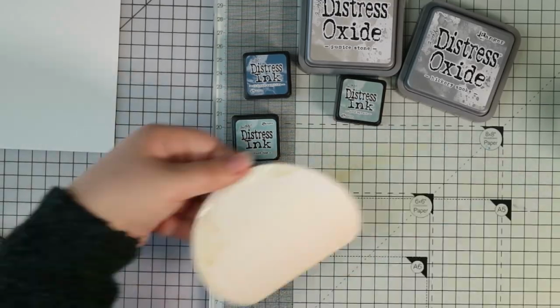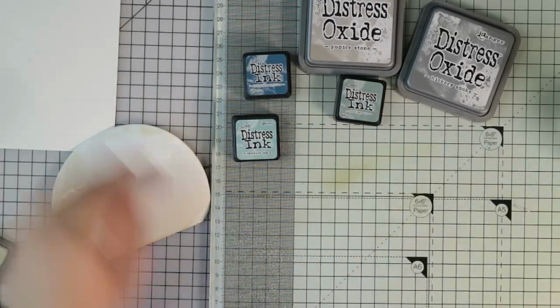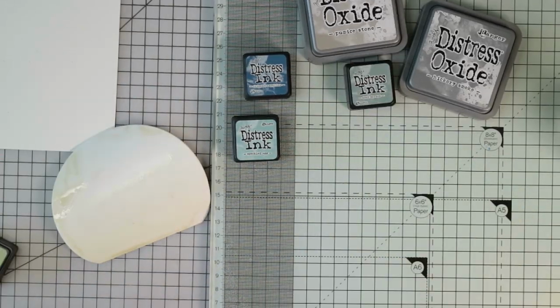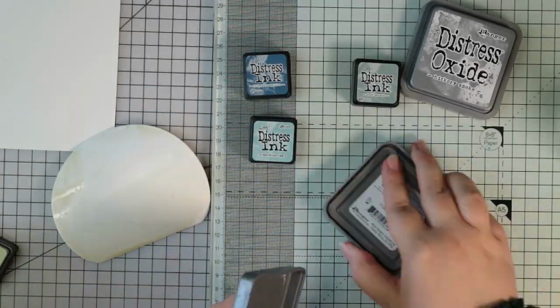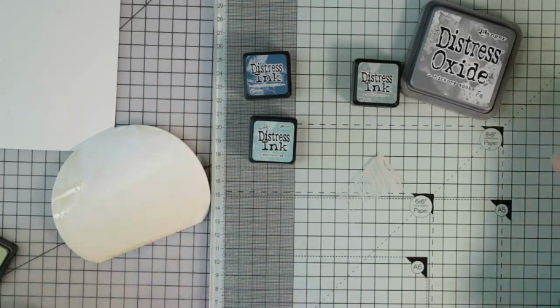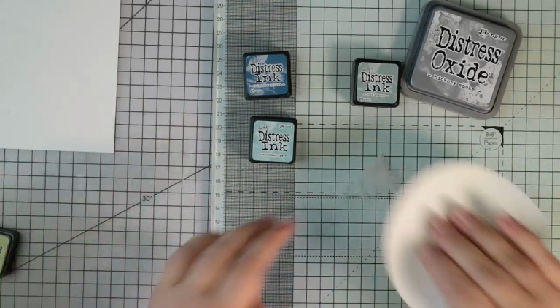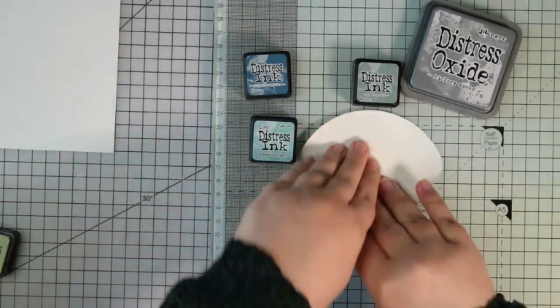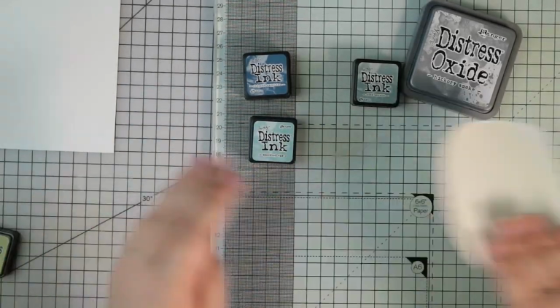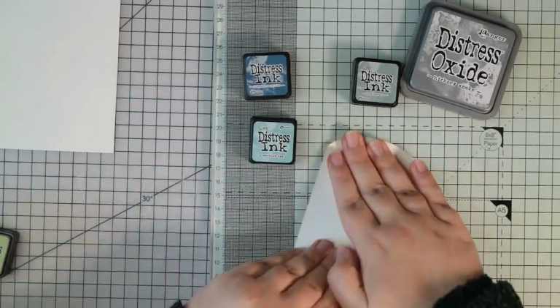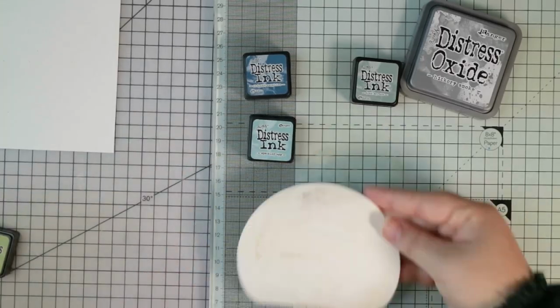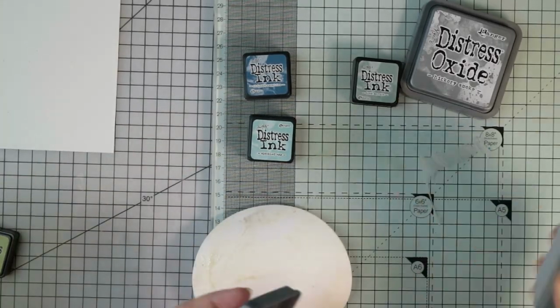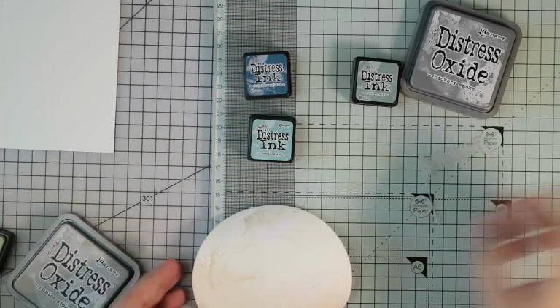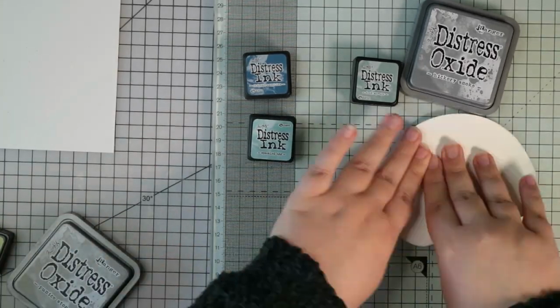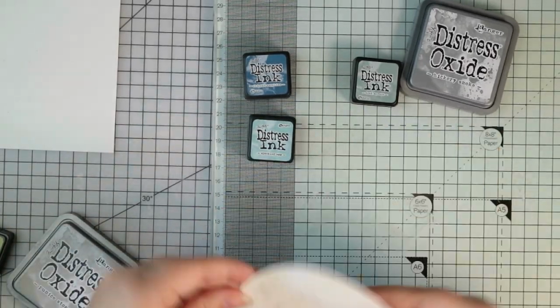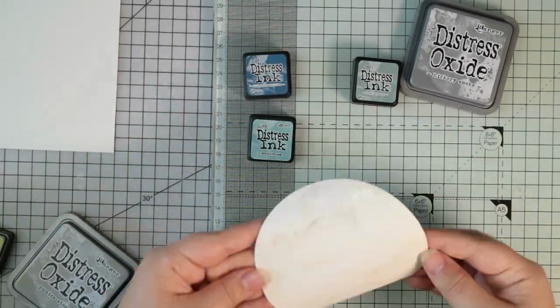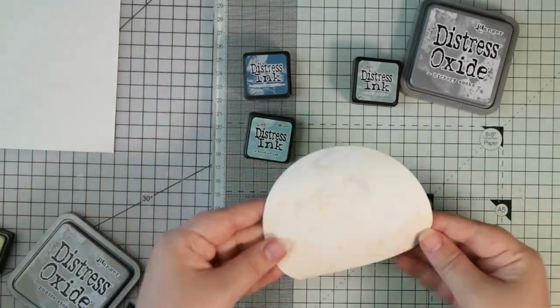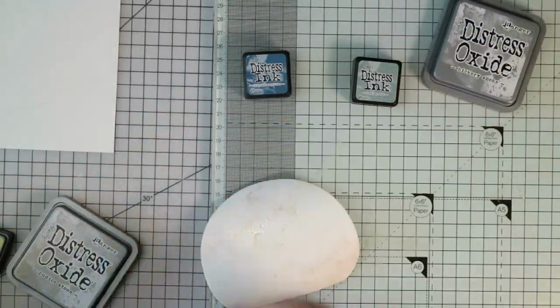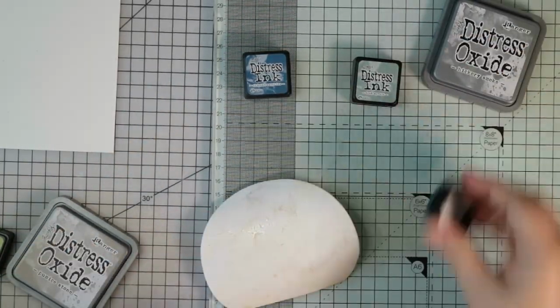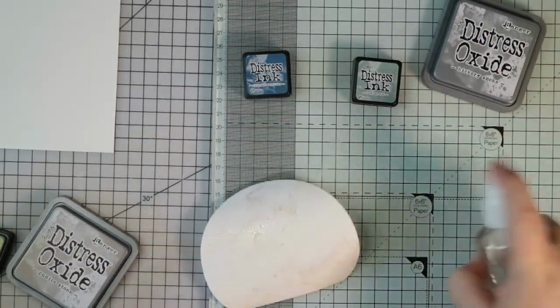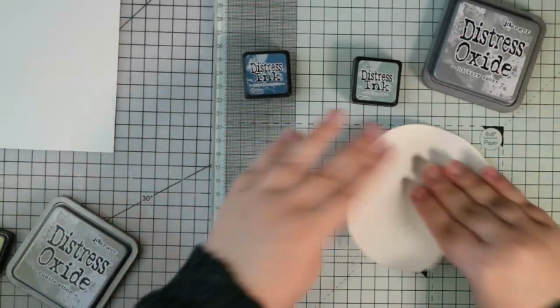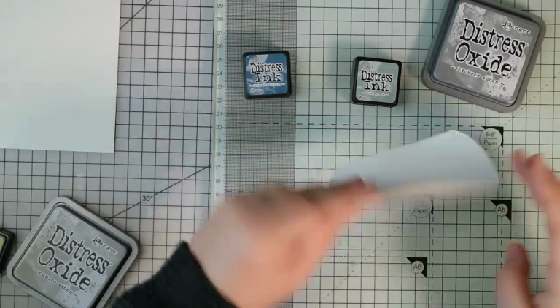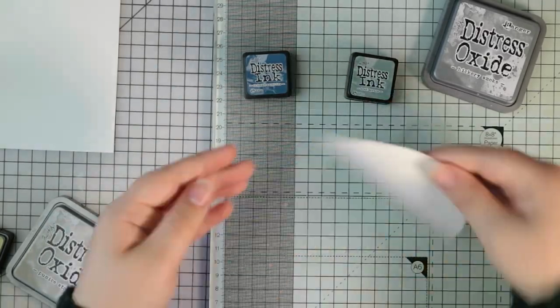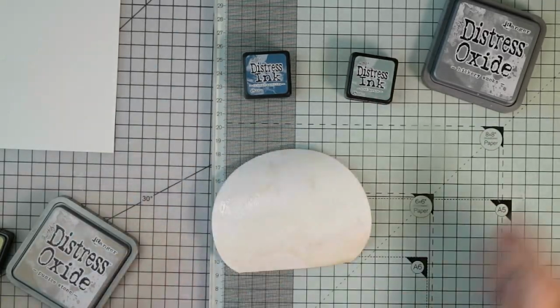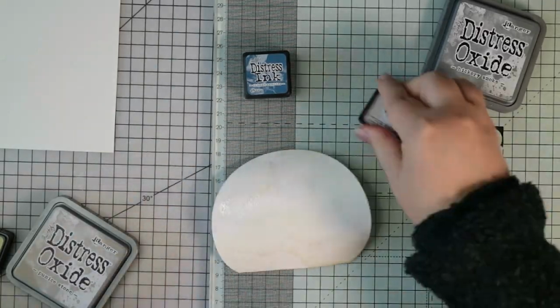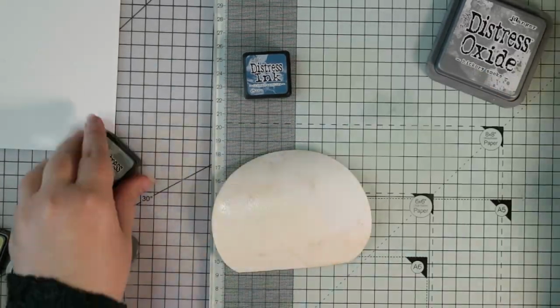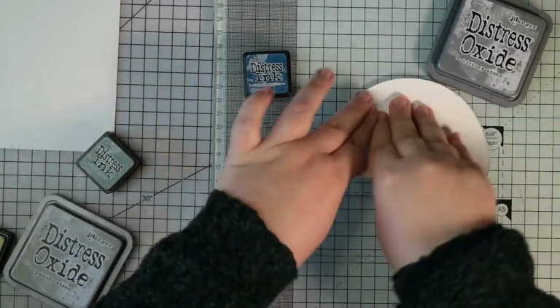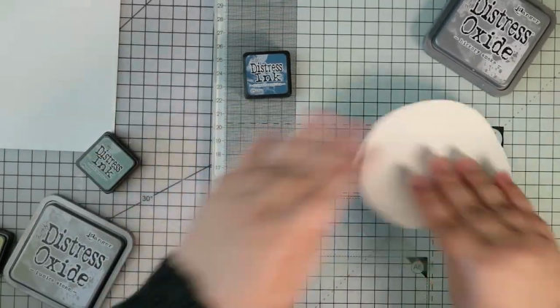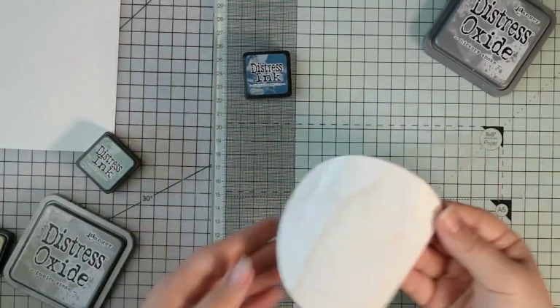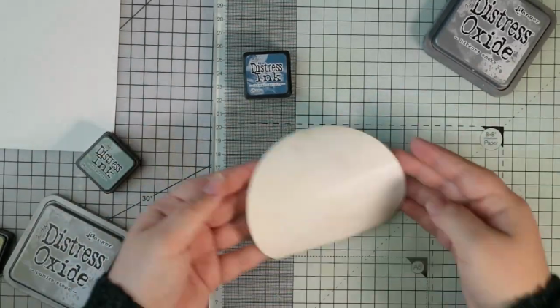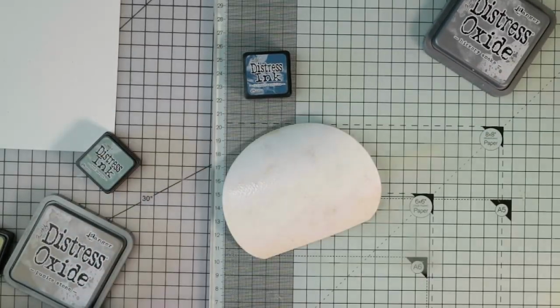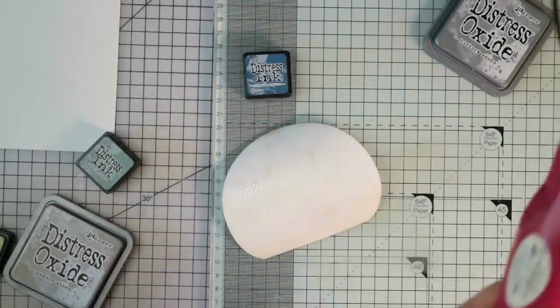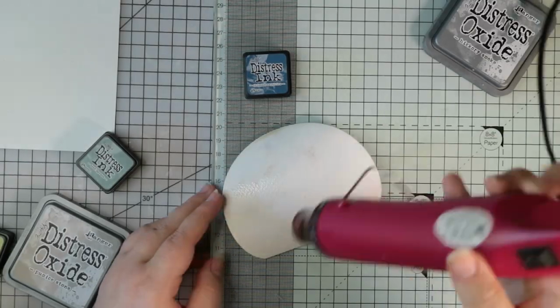Essentially you smoosh your ink pad onto a non-porous surface, add a bit of water, and then smoosh and splat your cardstock into the colours. It just gives you a really nice layered ink effect - really grungy and vintagey.